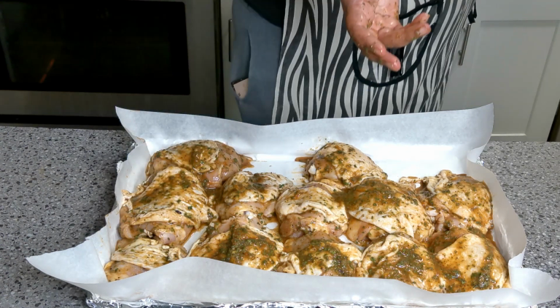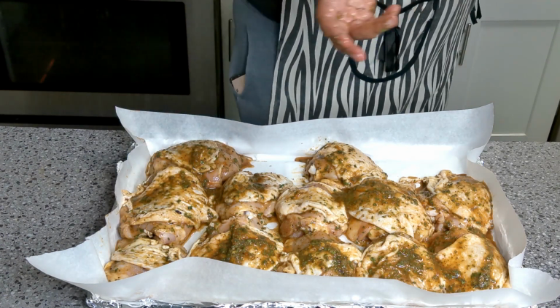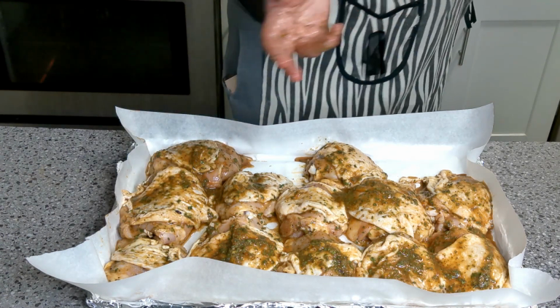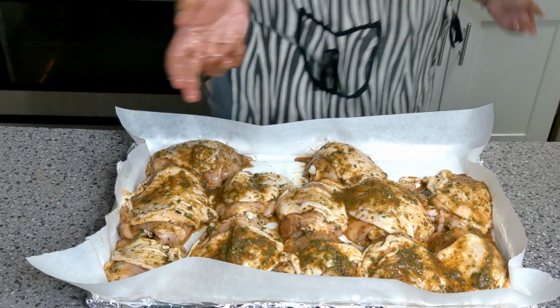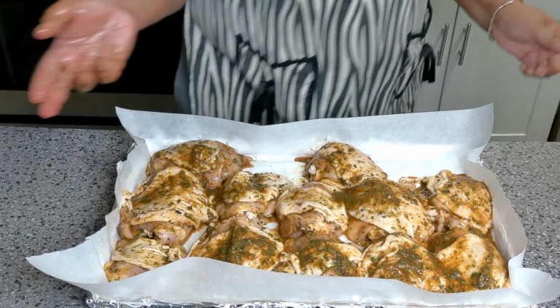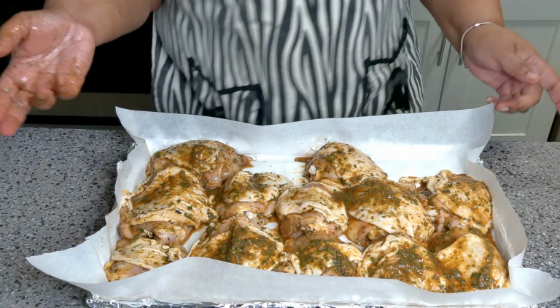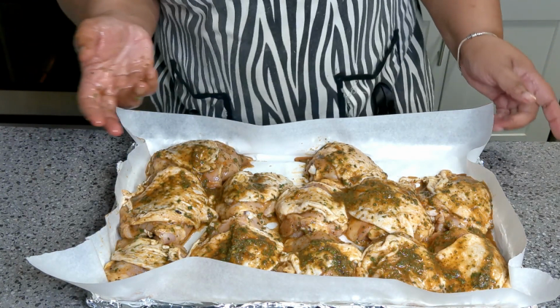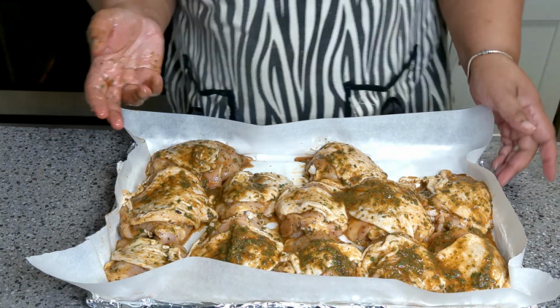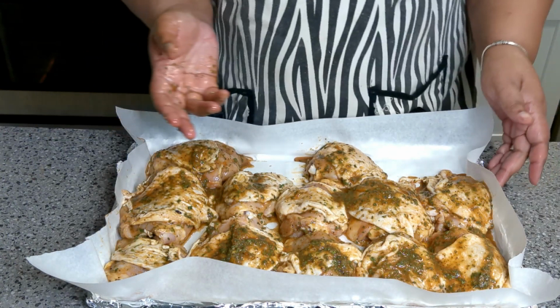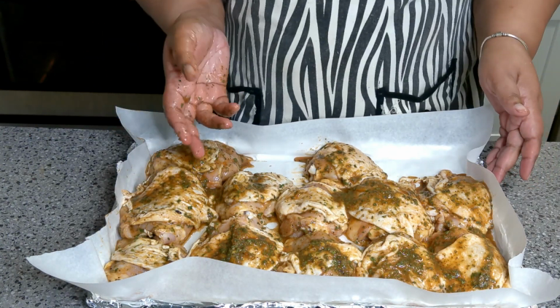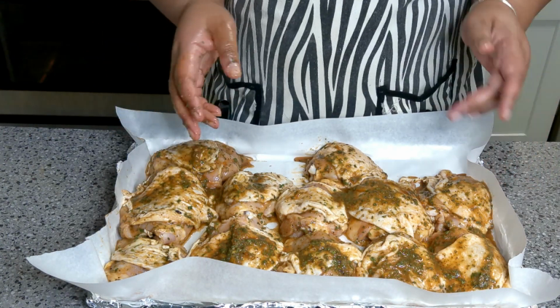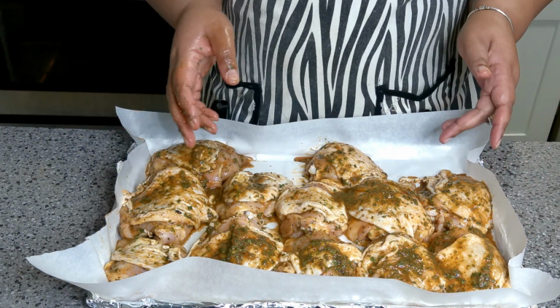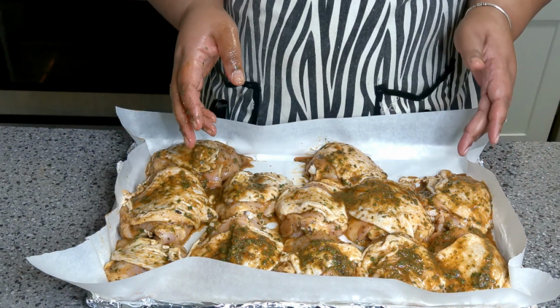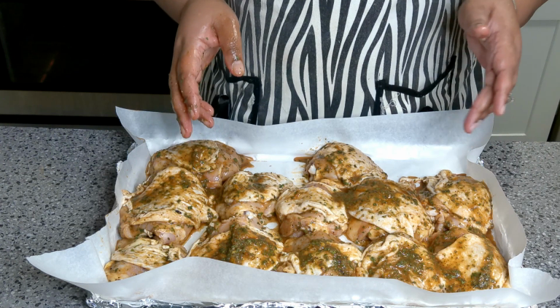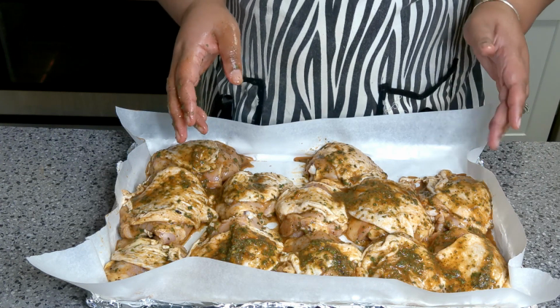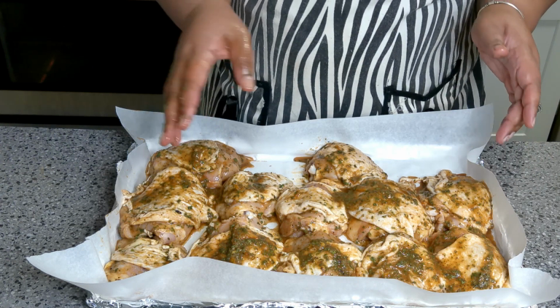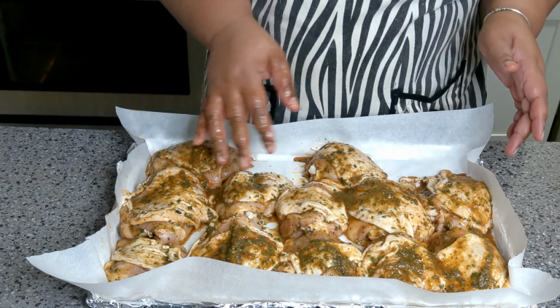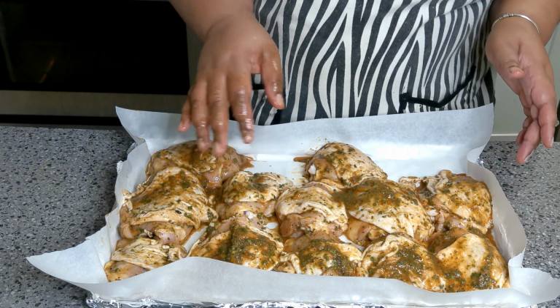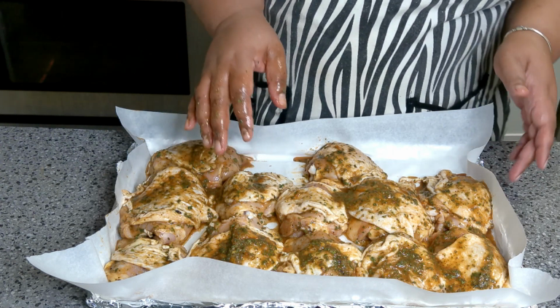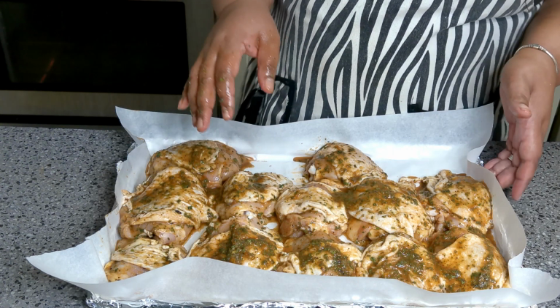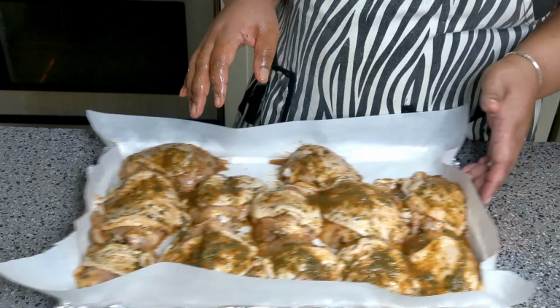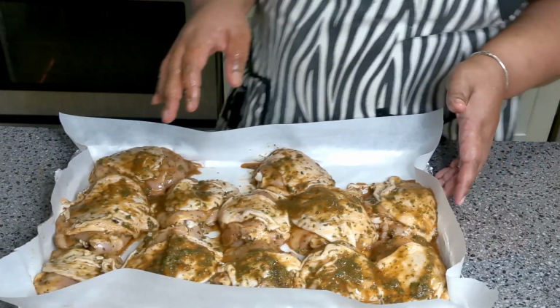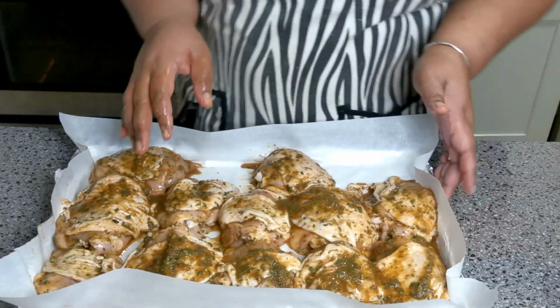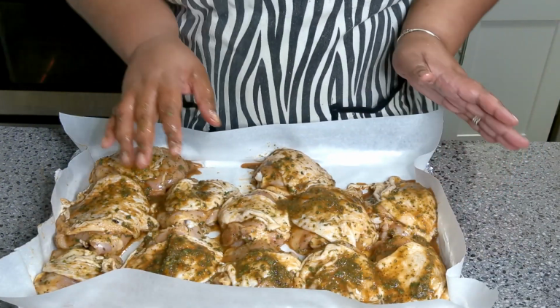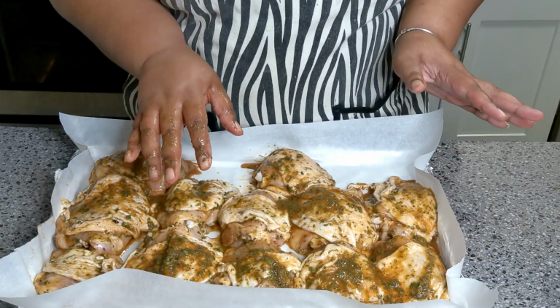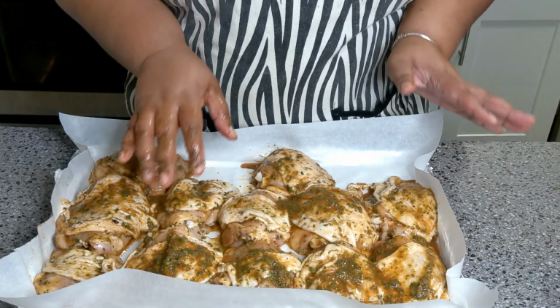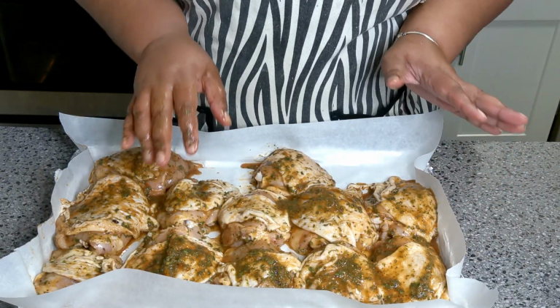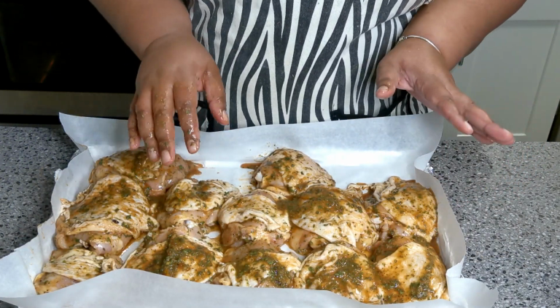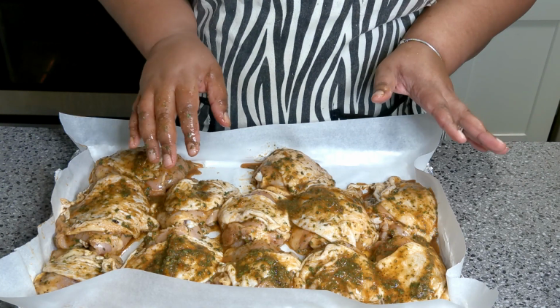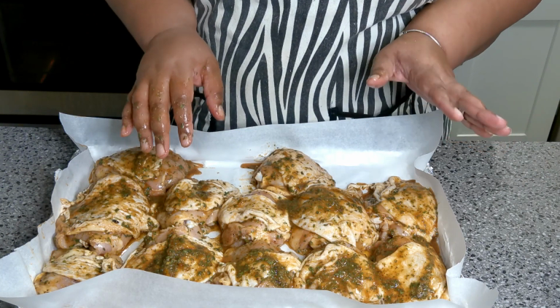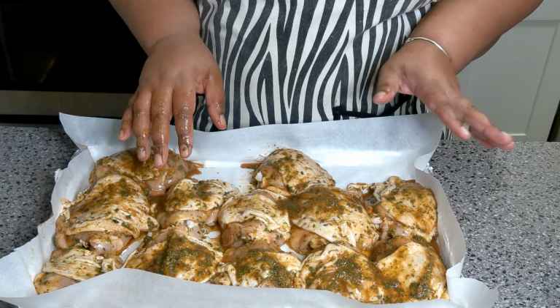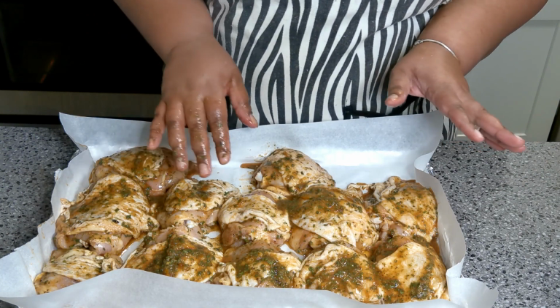We're gonna get this dish into a 425-degree oven. When we come back you'll see exactly what I was talking about. This is going to cook for about an hour and 15 minutes.